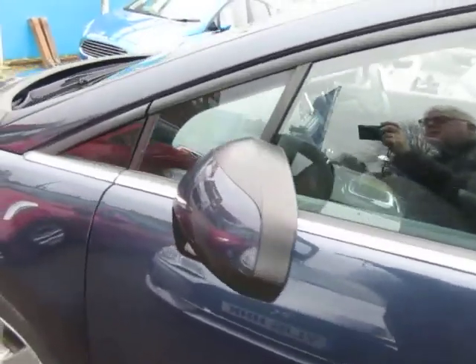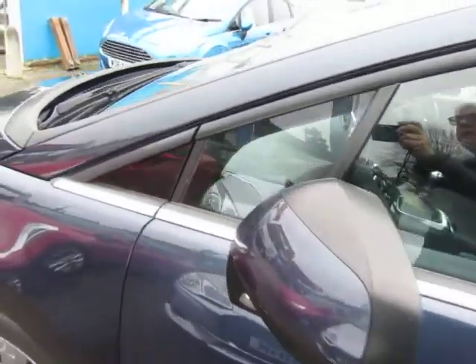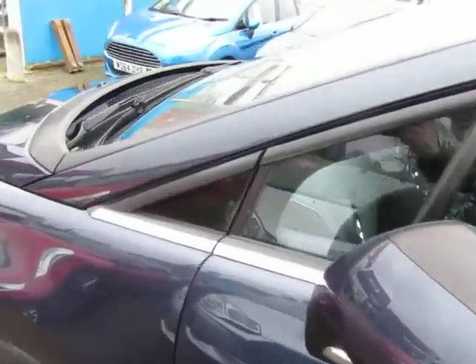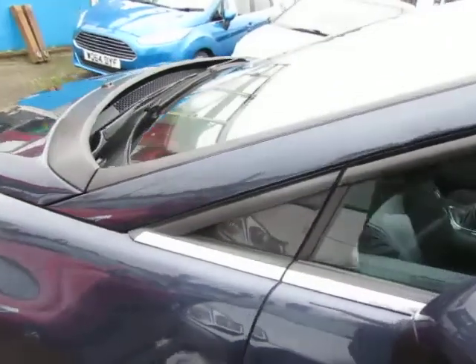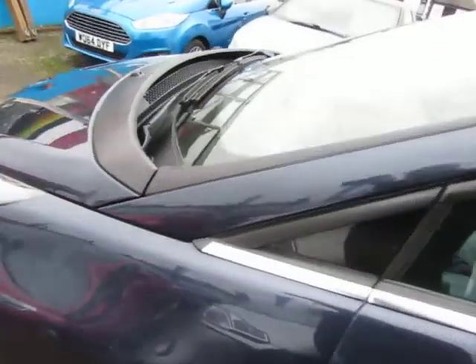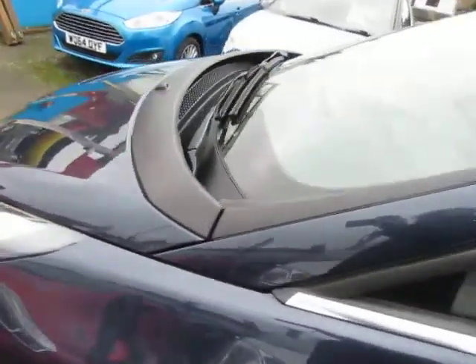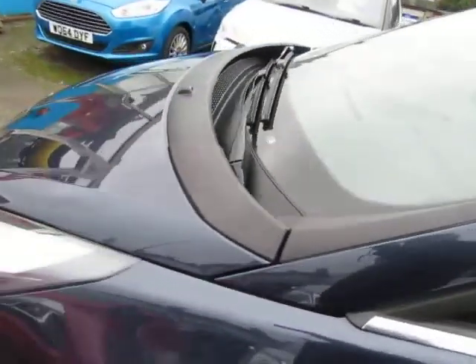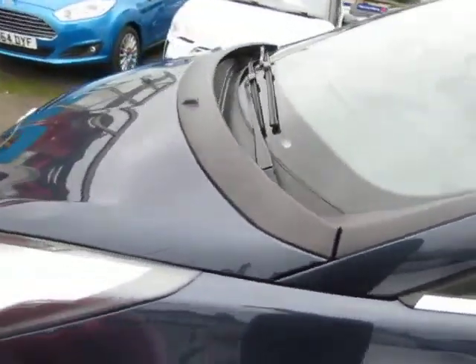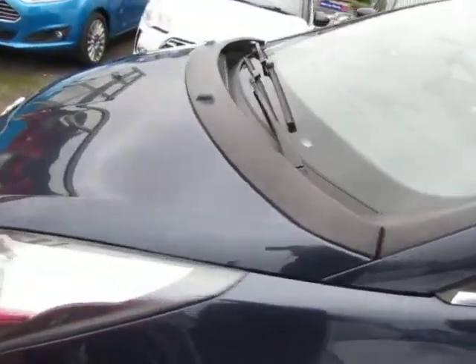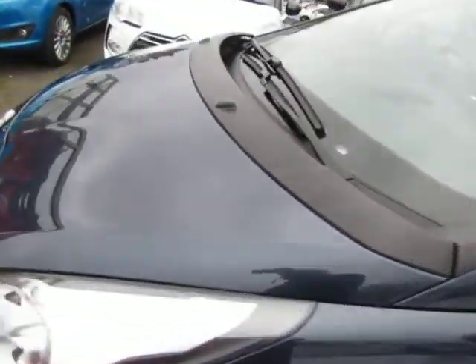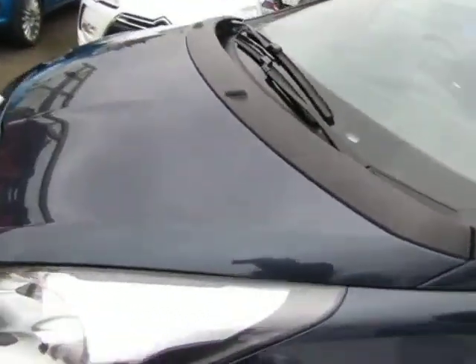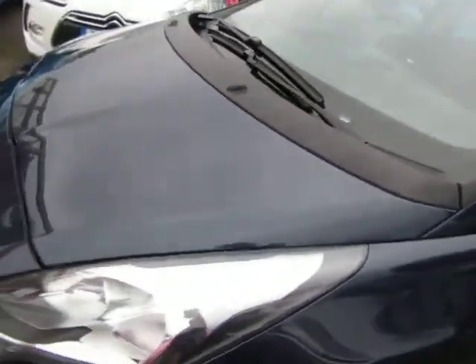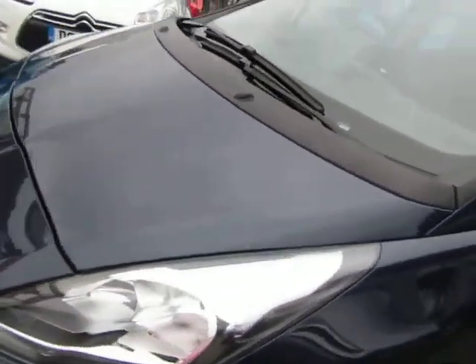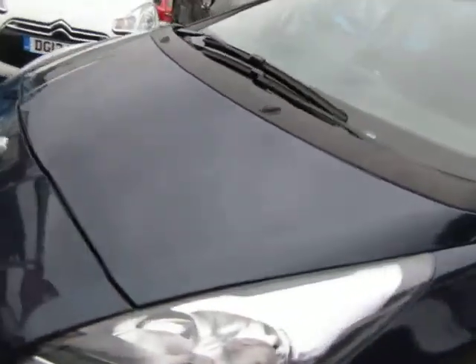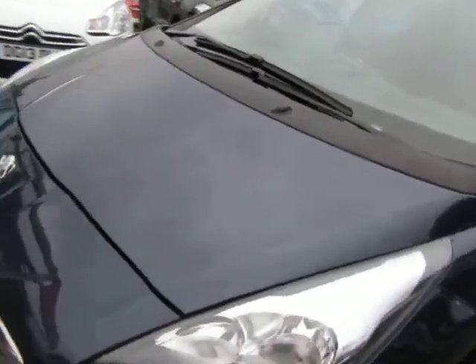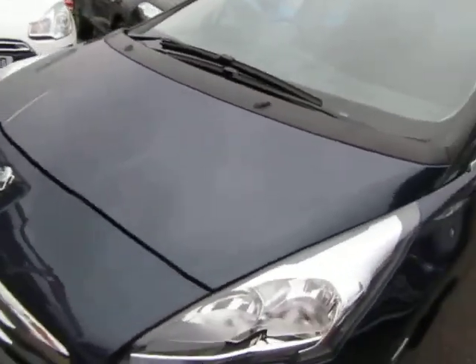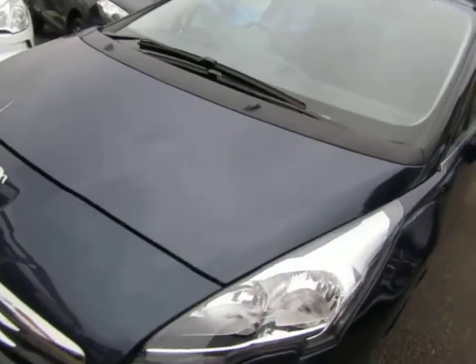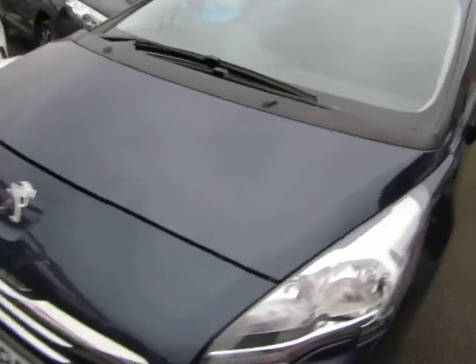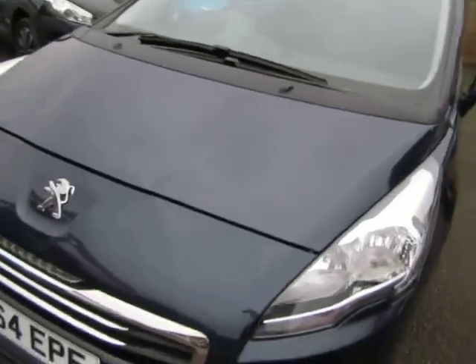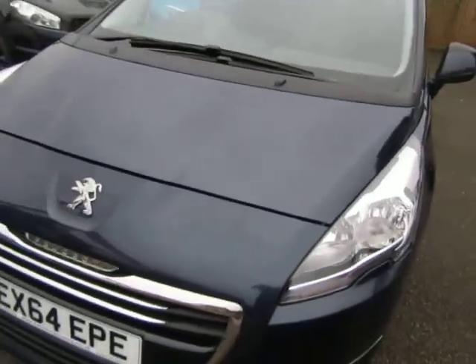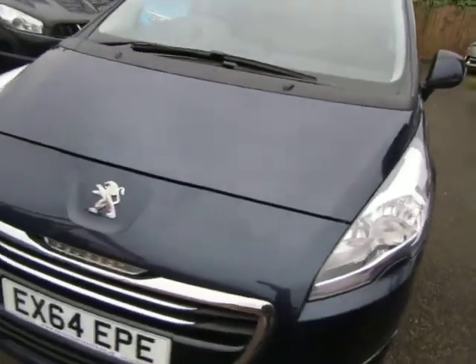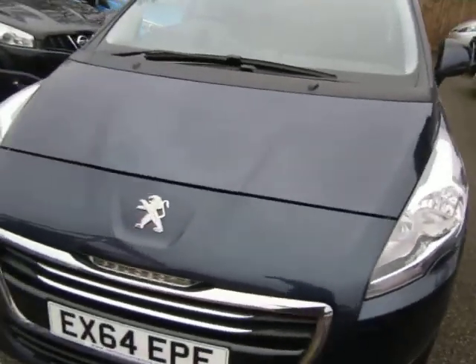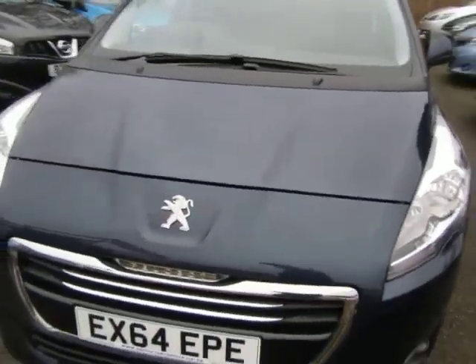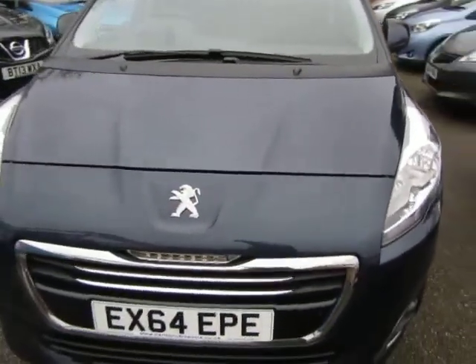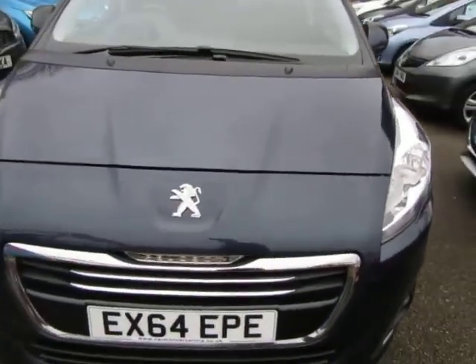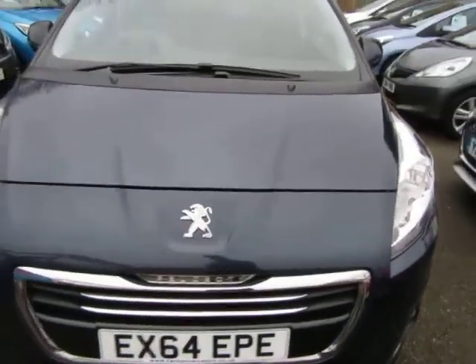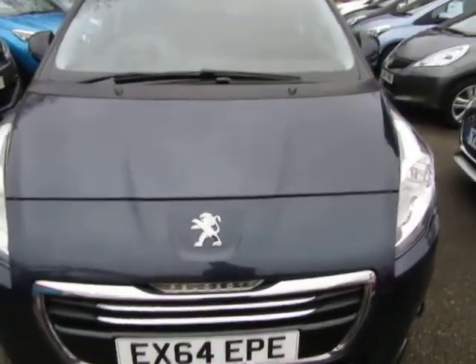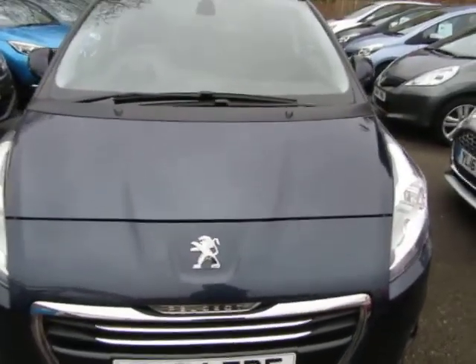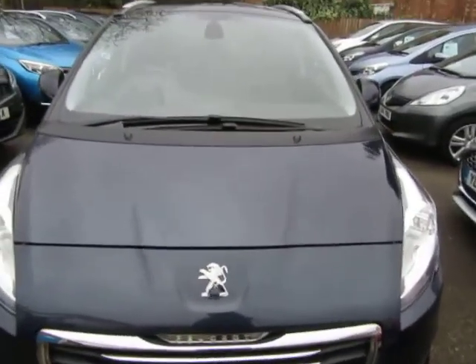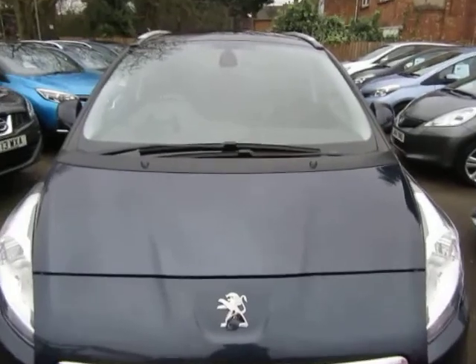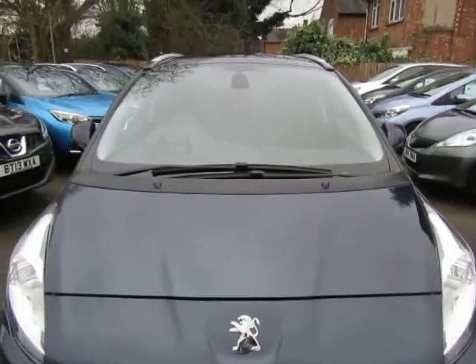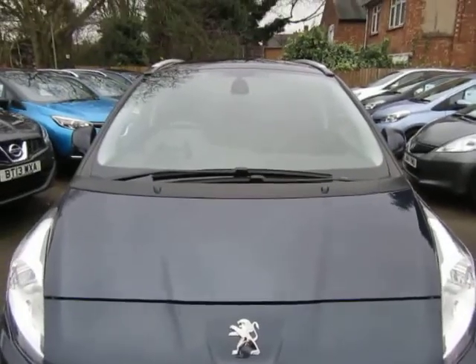Serviced and MOT'd, good documented service history, seven-seater, drives well — absolutely spot on. Thanks for looking.